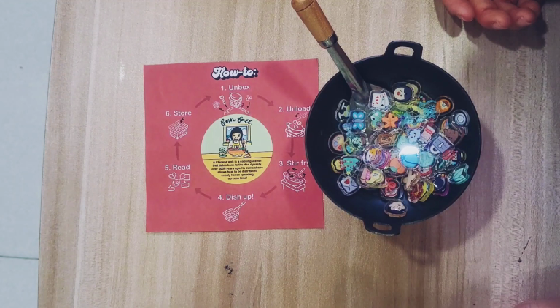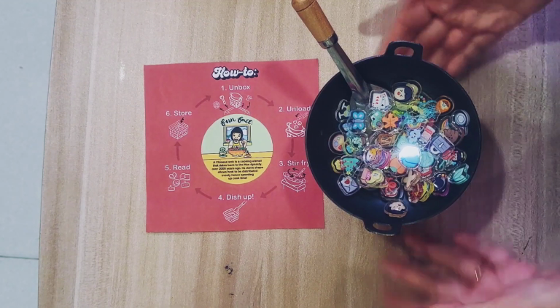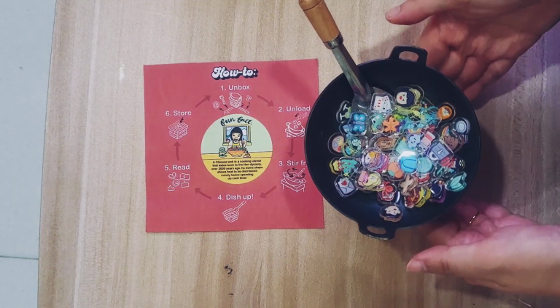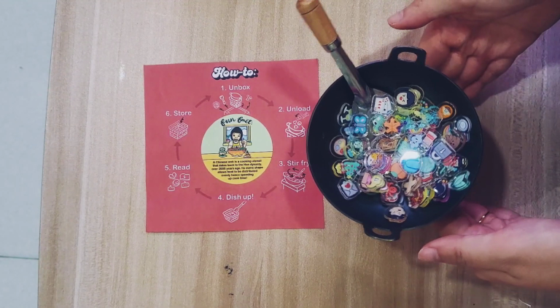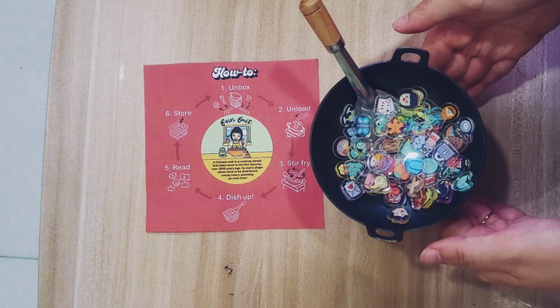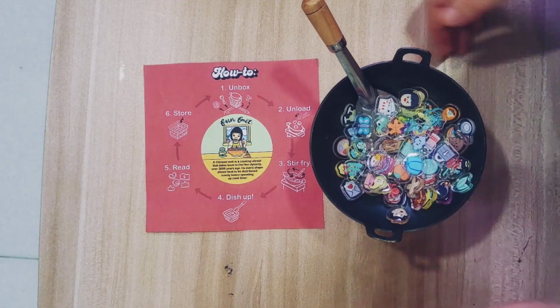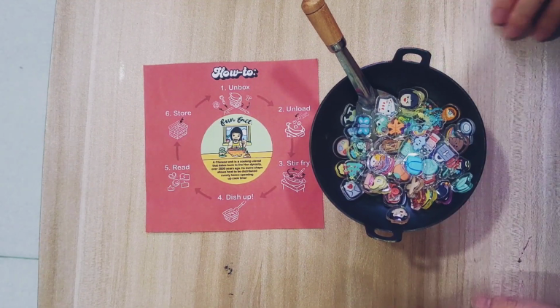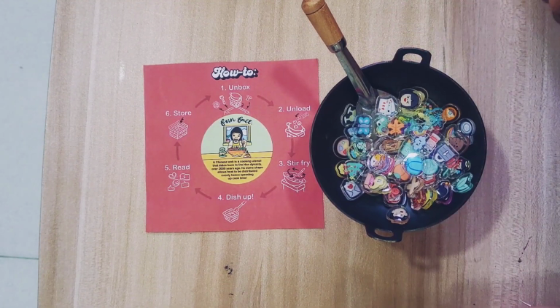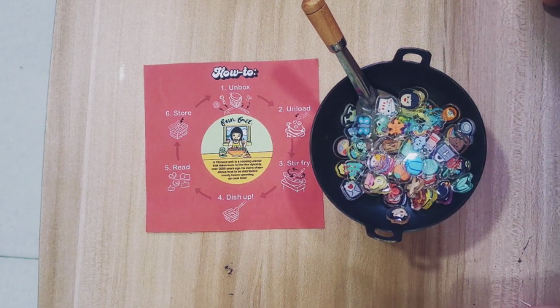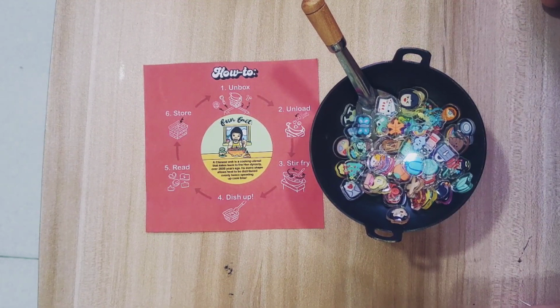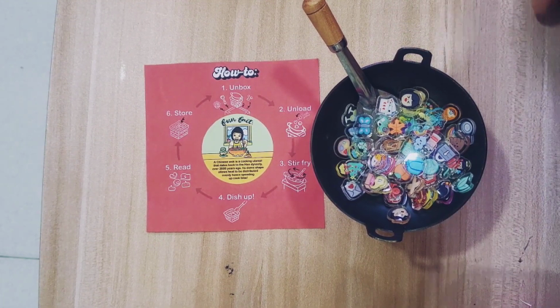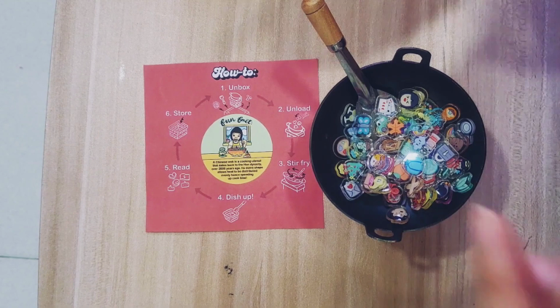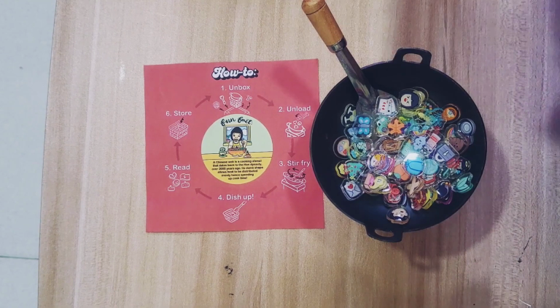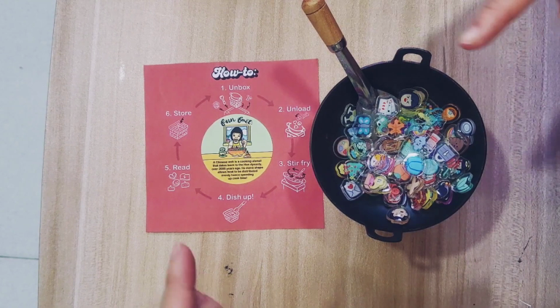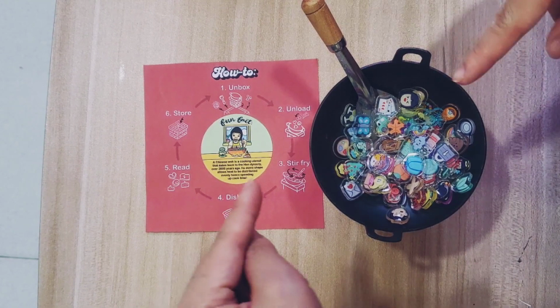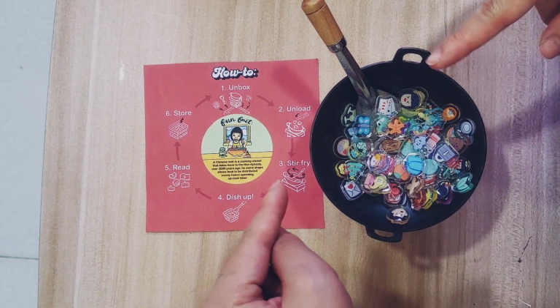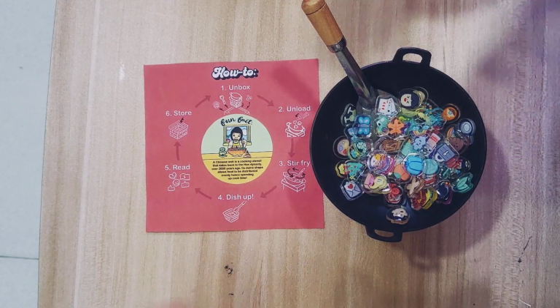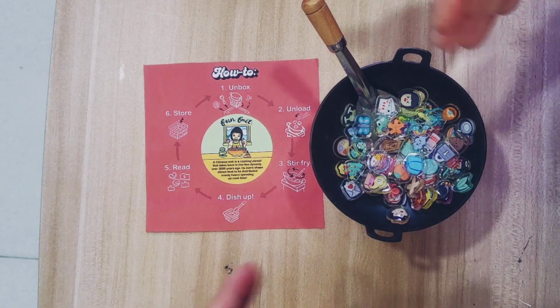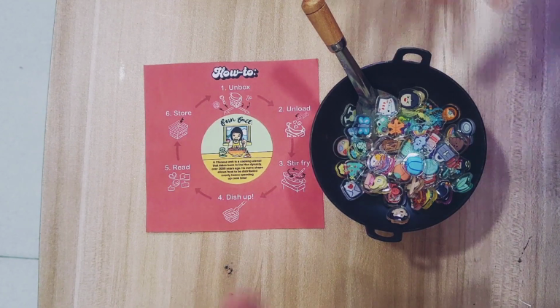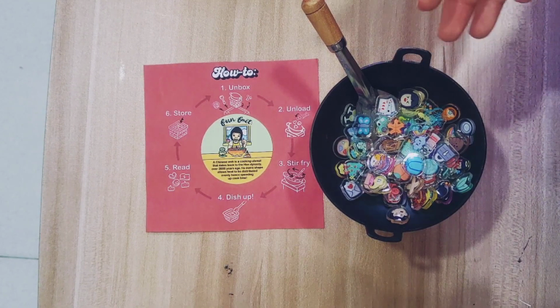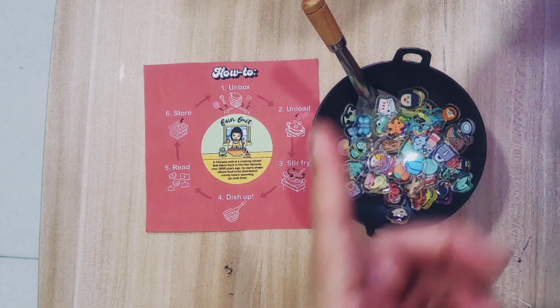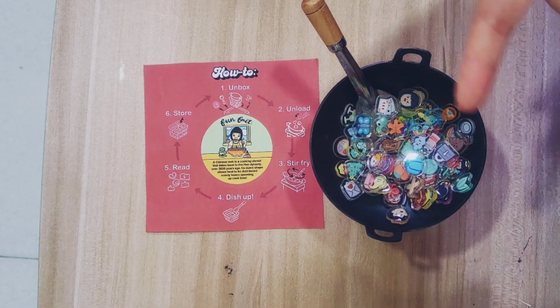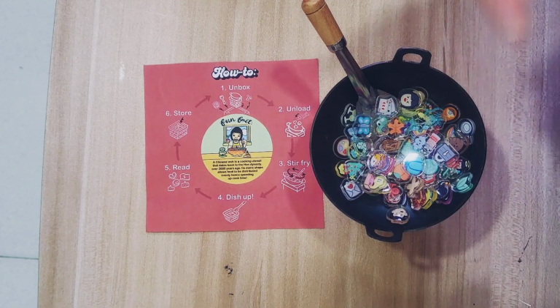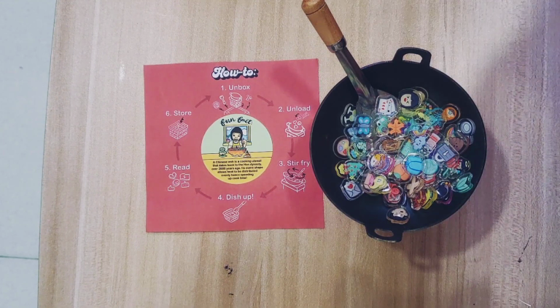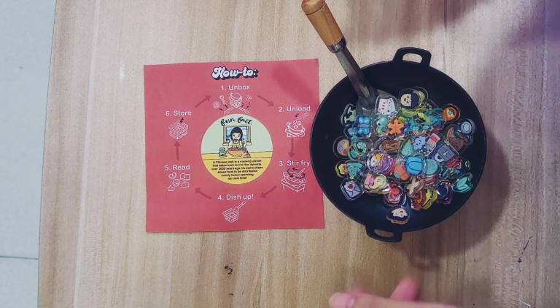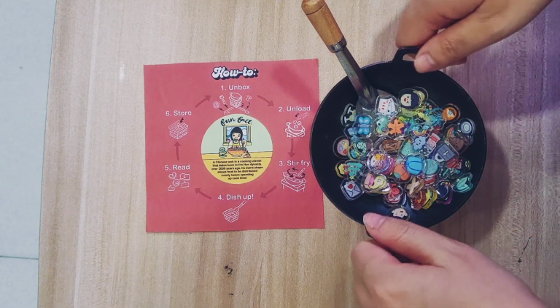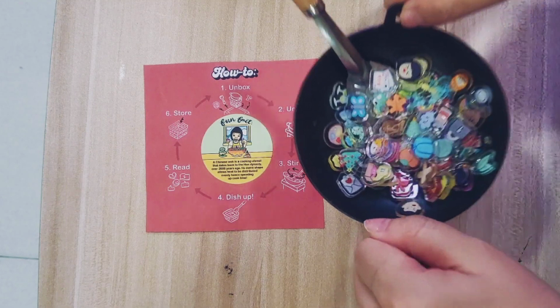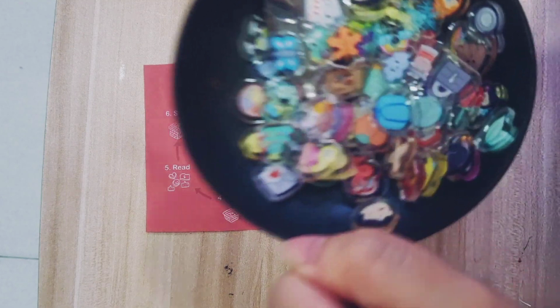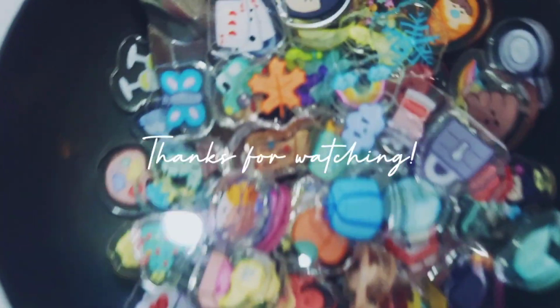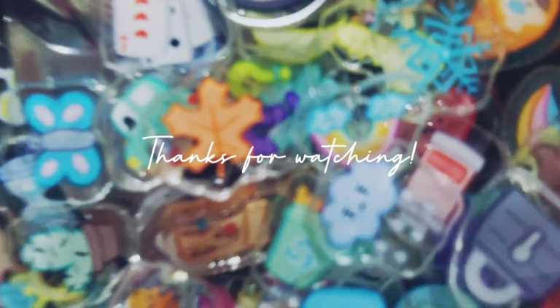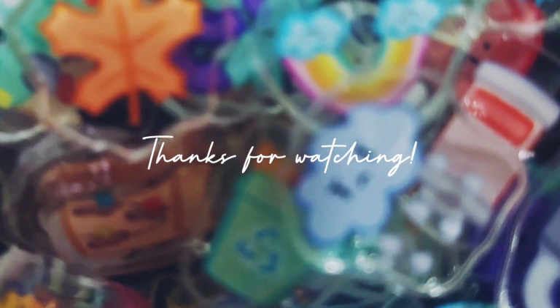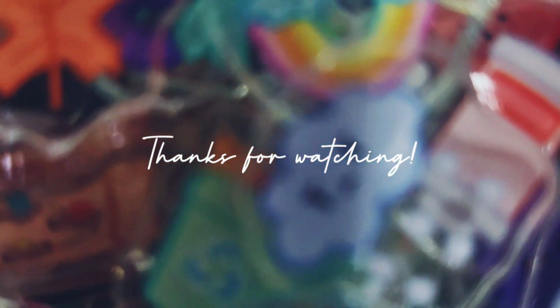Thank you guys for watching this video. I hope you enjoyed it. The link to get this Wok Oracle and all our other decks are down below. See you guys next time.